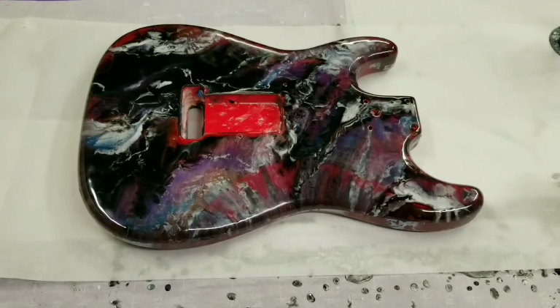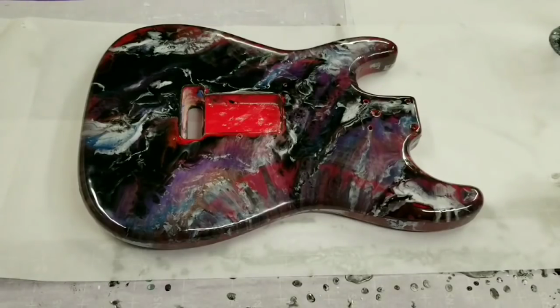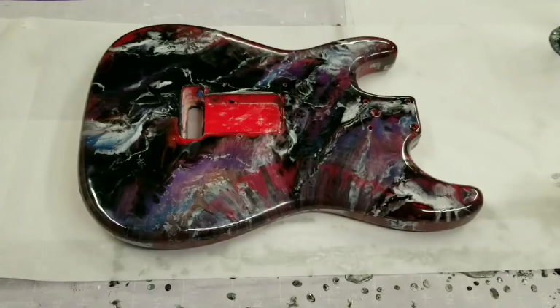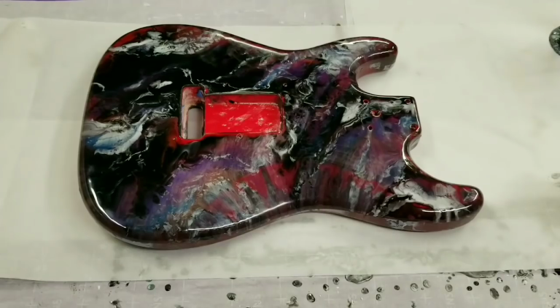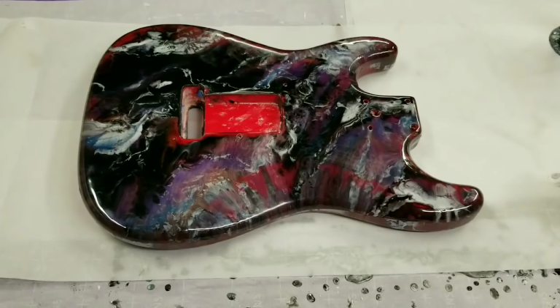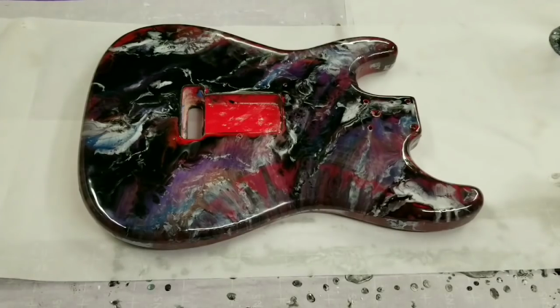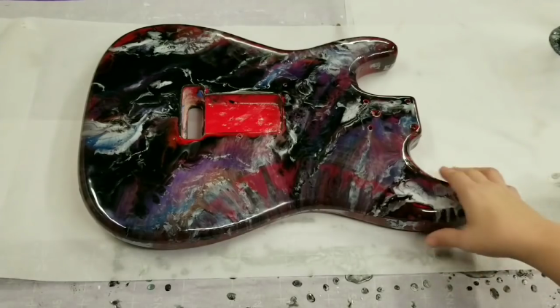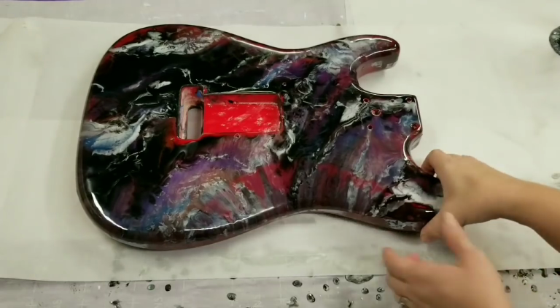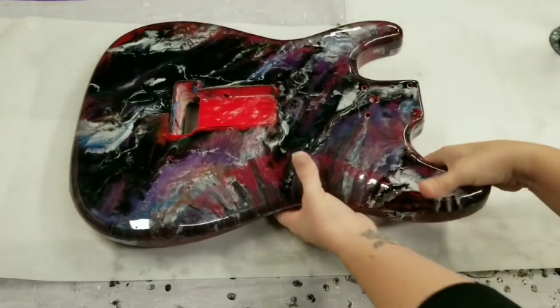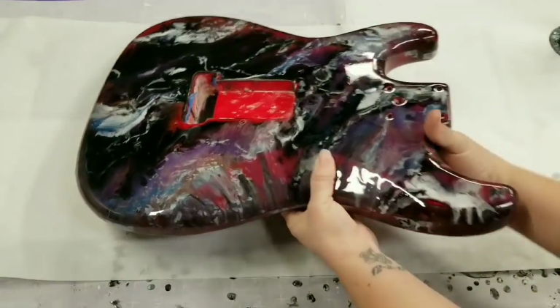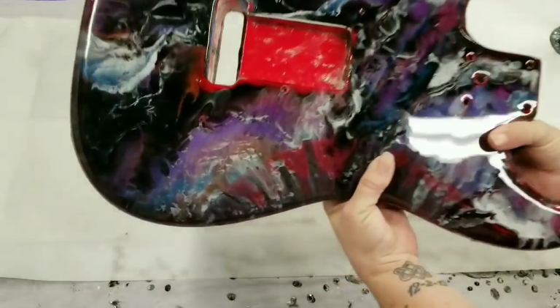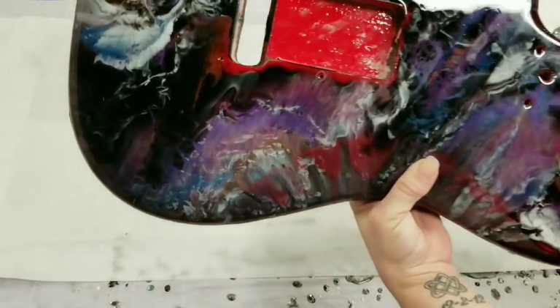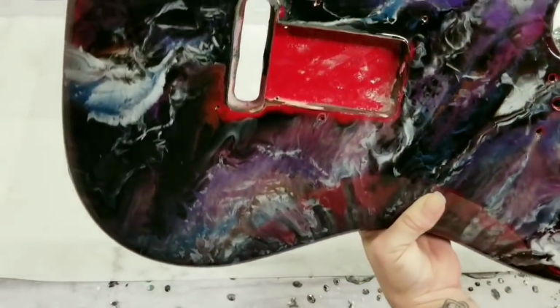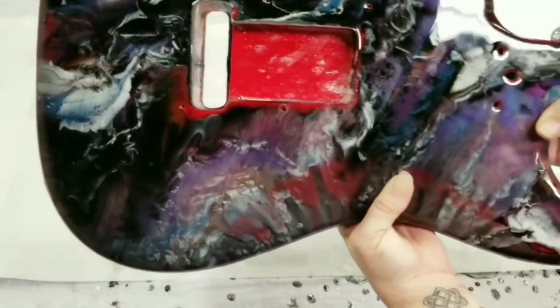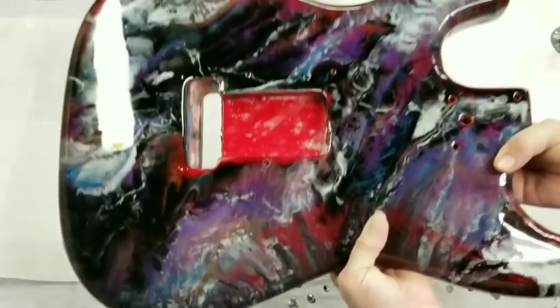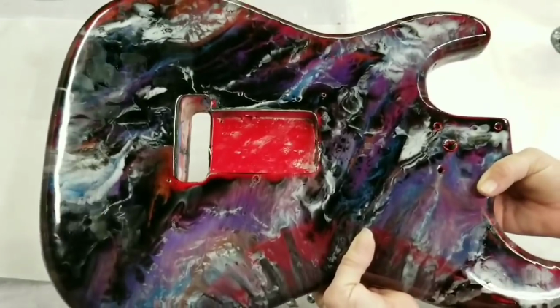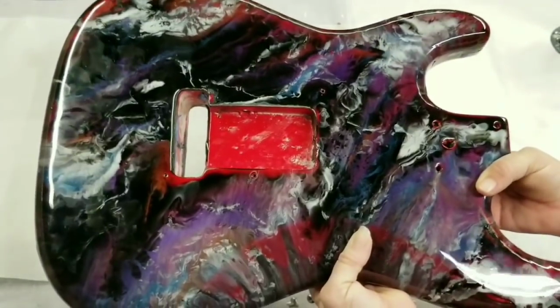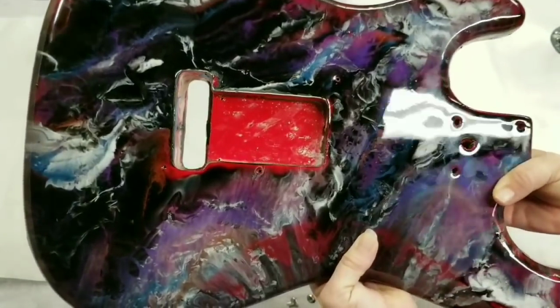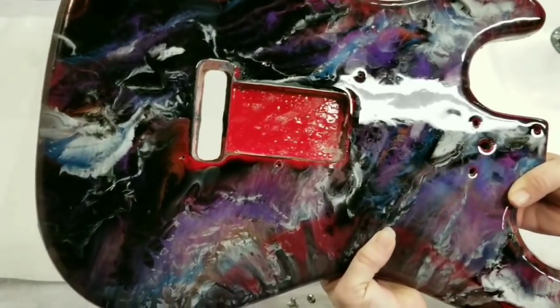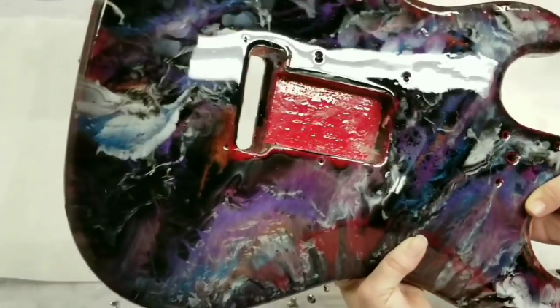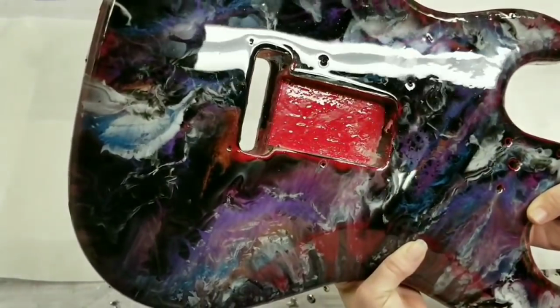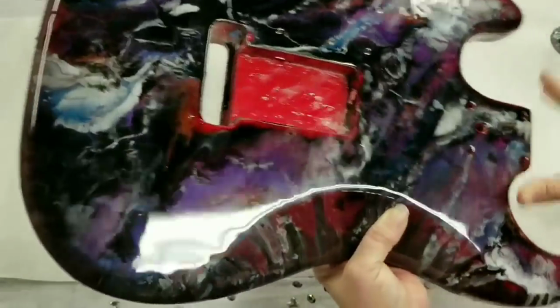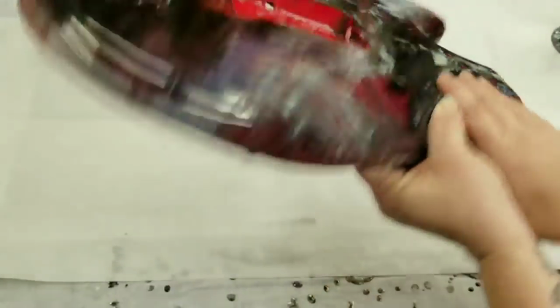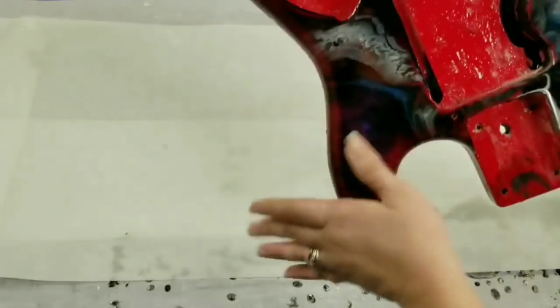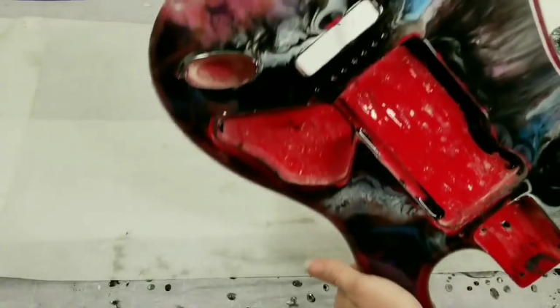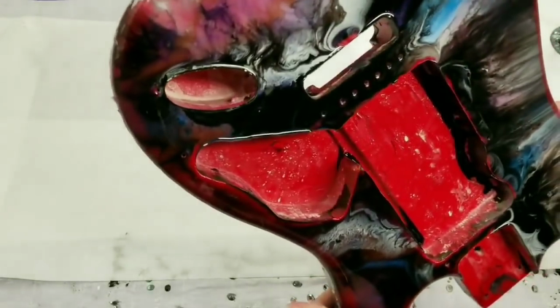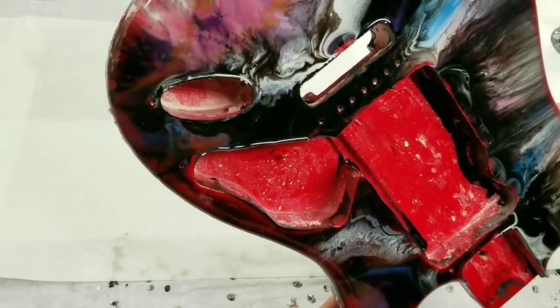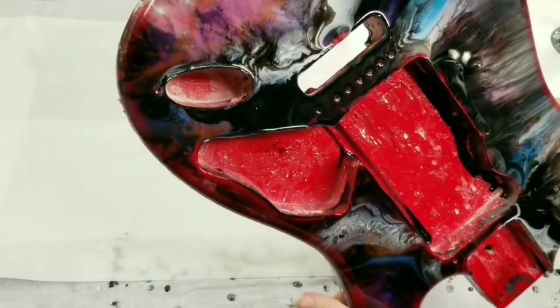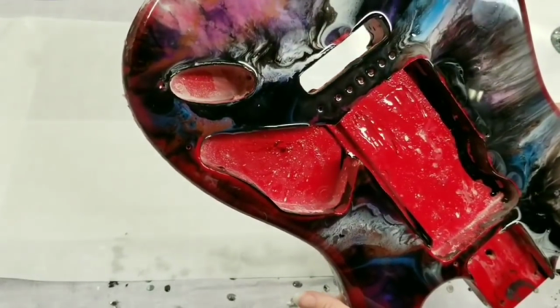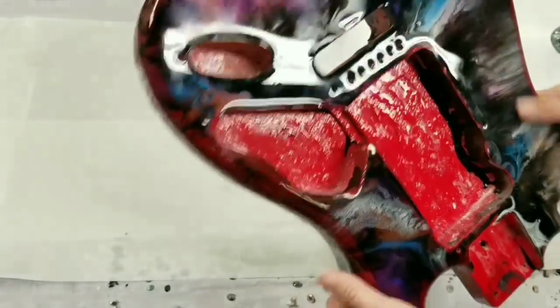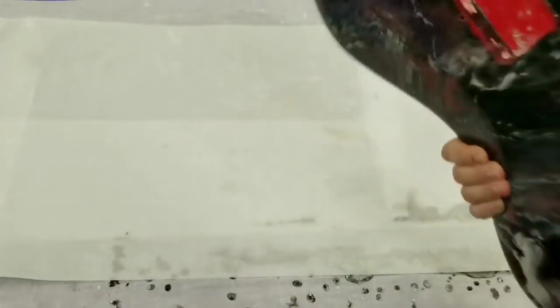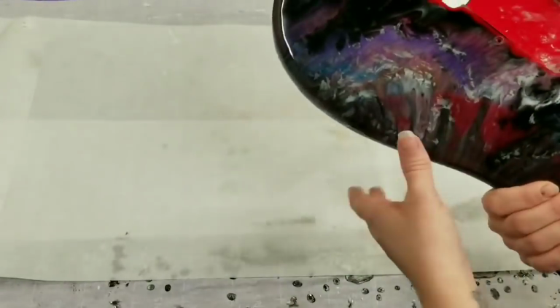Hey guys, Mixed Media Girl here. This is now totally dry — this is the back. I think it came out fairly exciting. It is a bit wild and crazy, especially compared to the front, but that's okay. It all goes together.